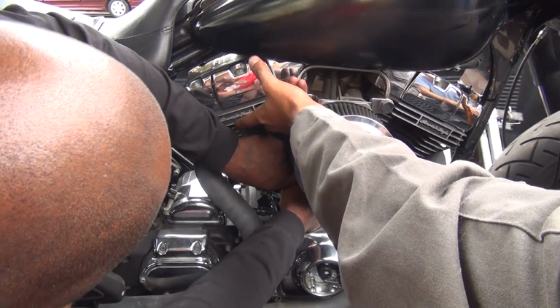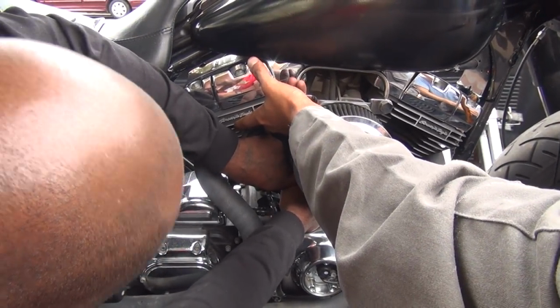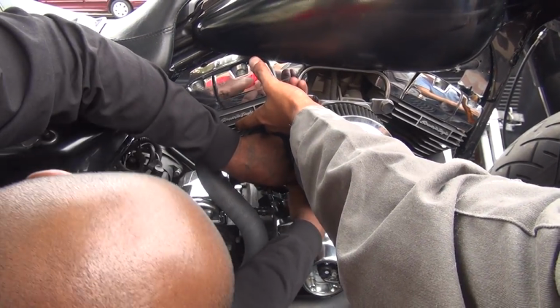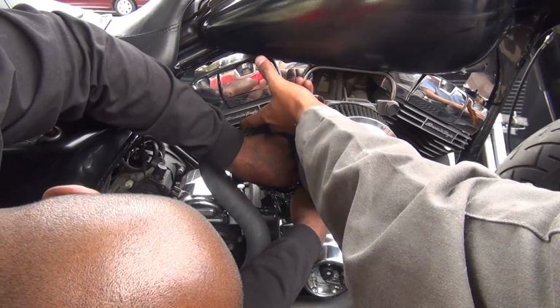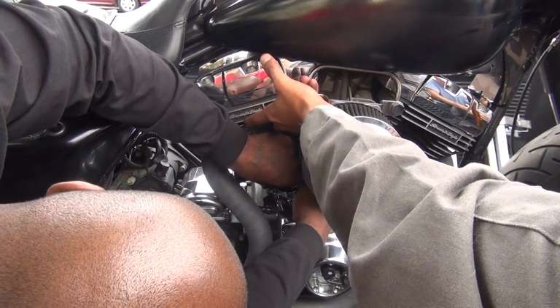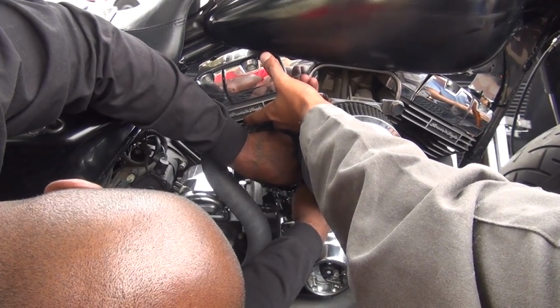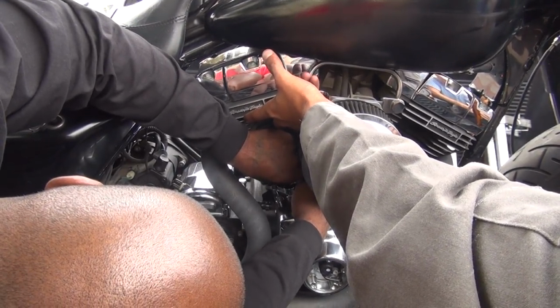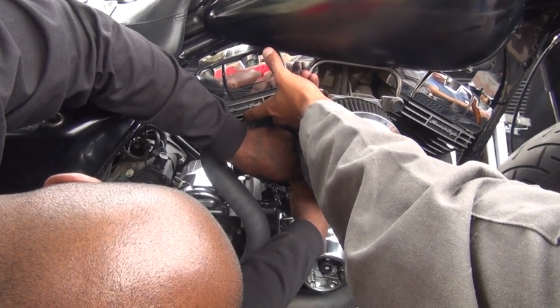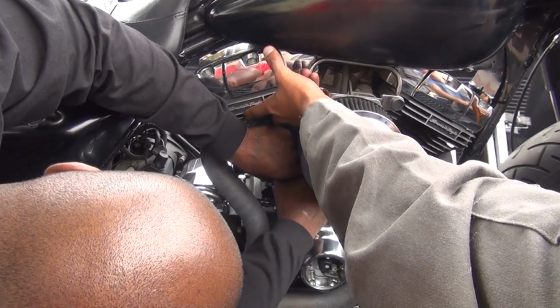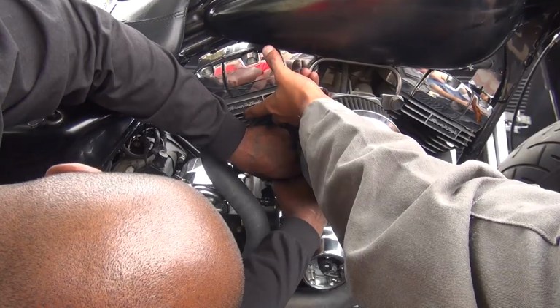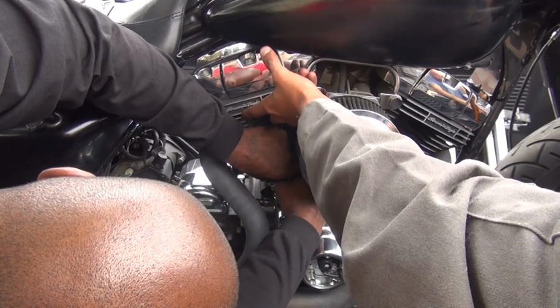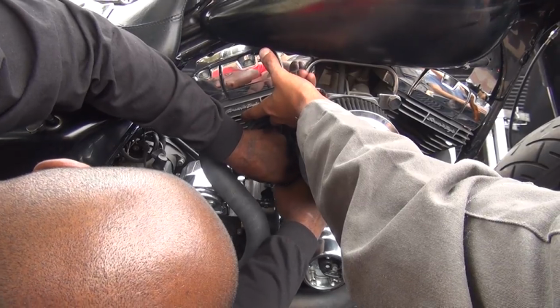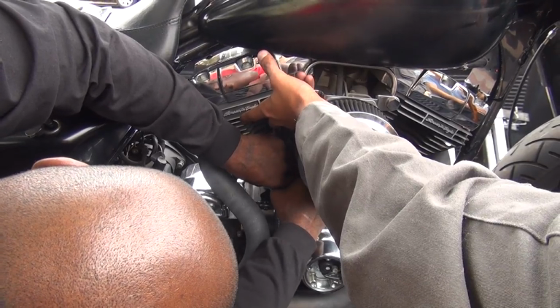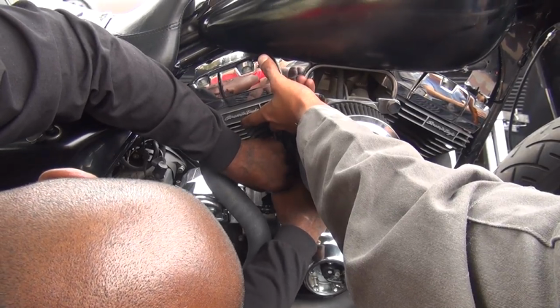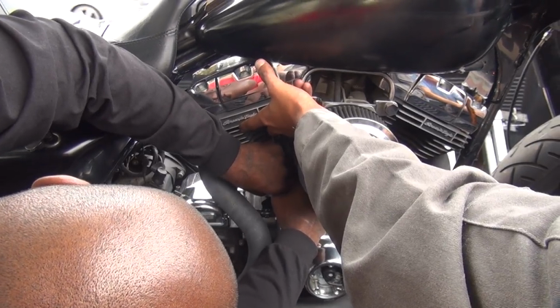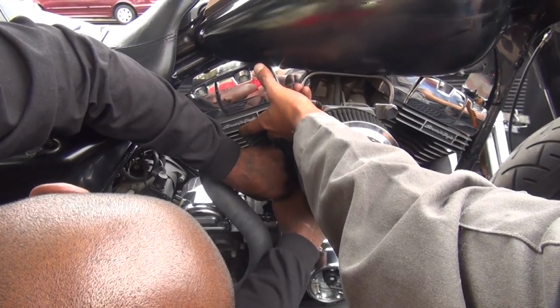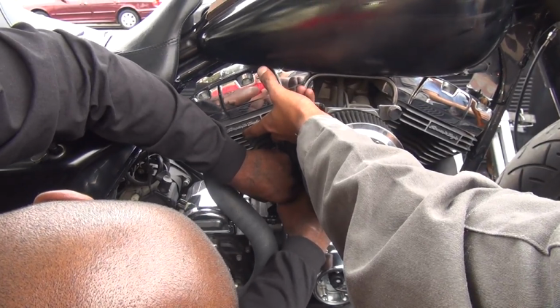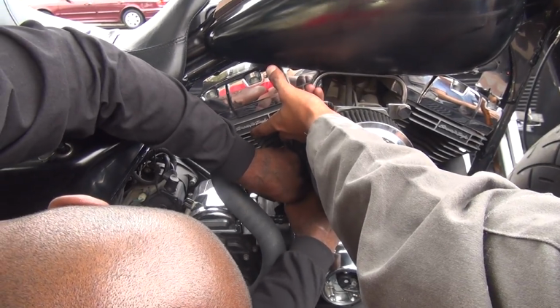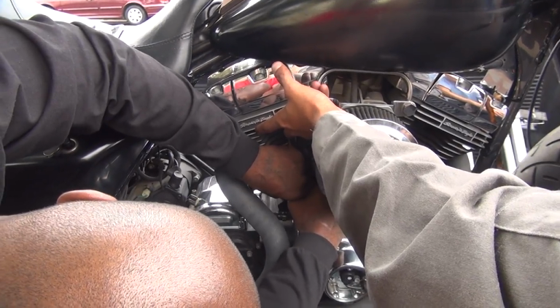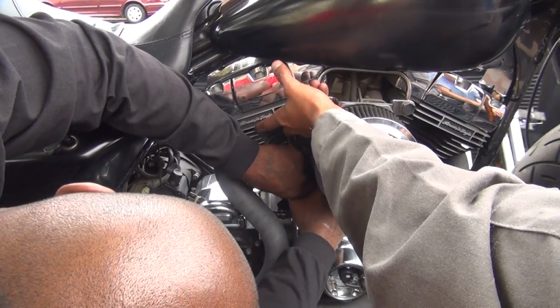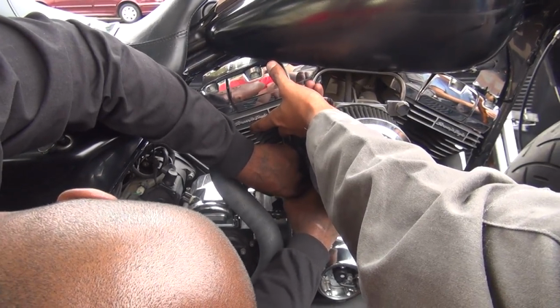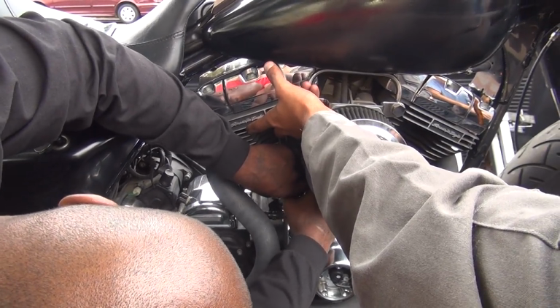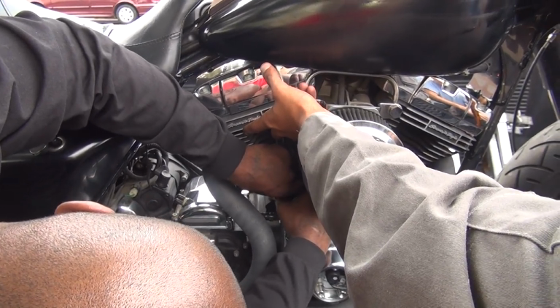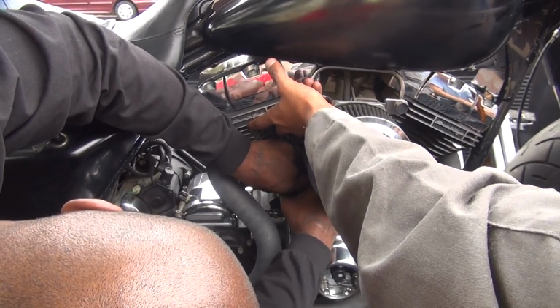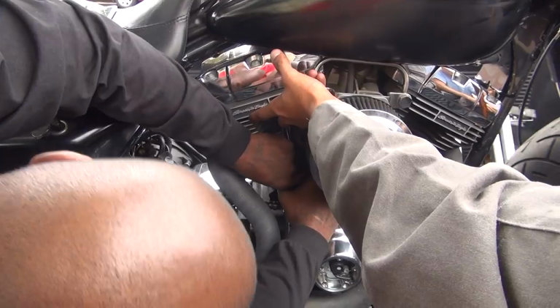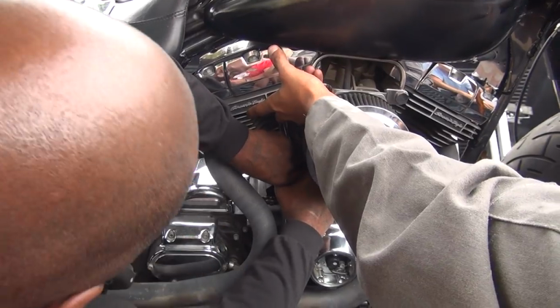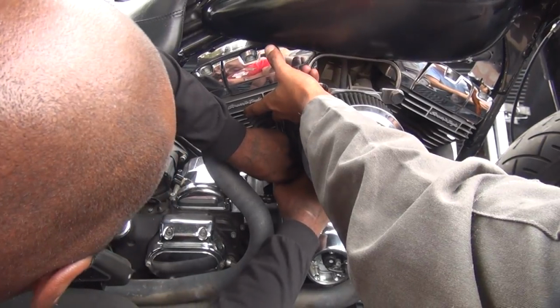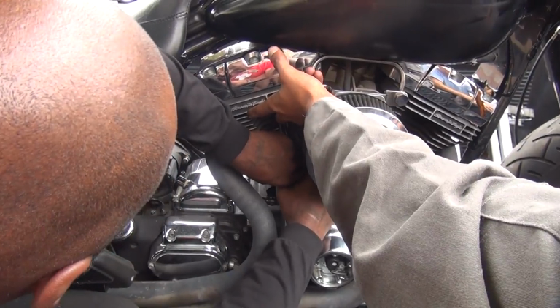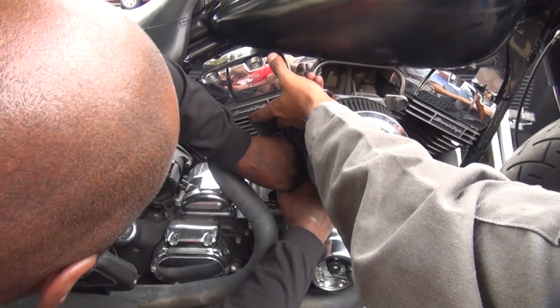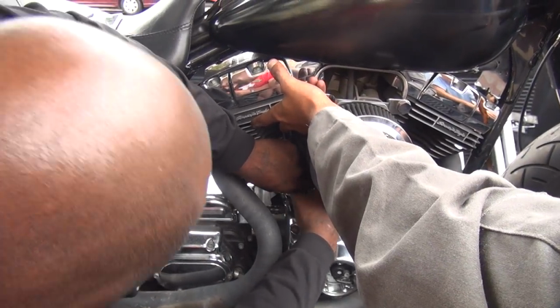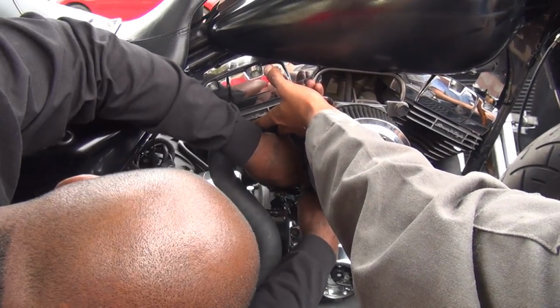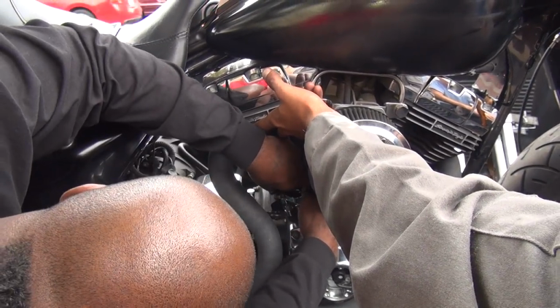Unless we're doing the hardest one first. His wife knows he's screwing — she keeps calling.